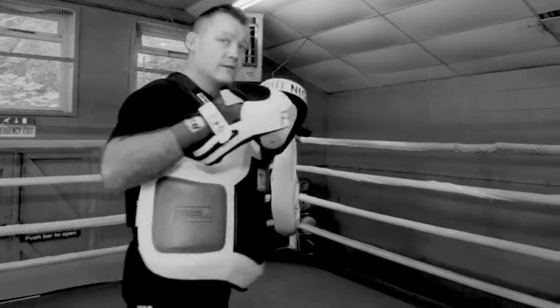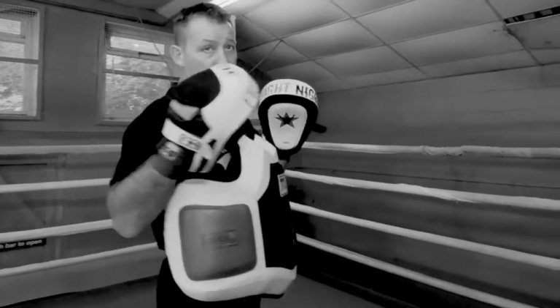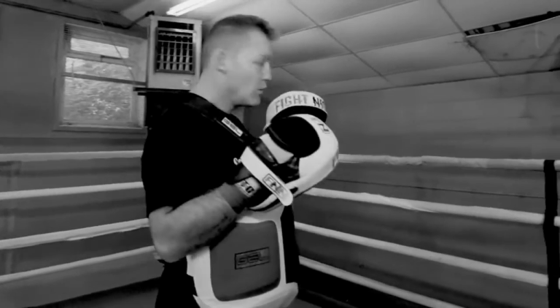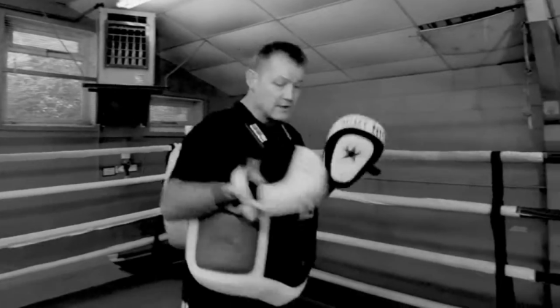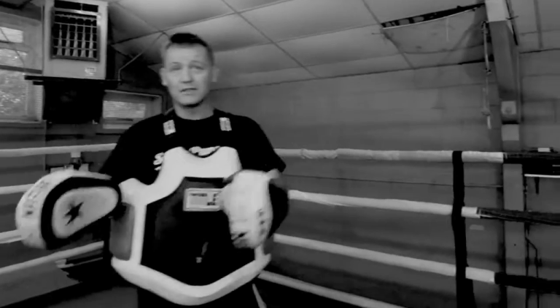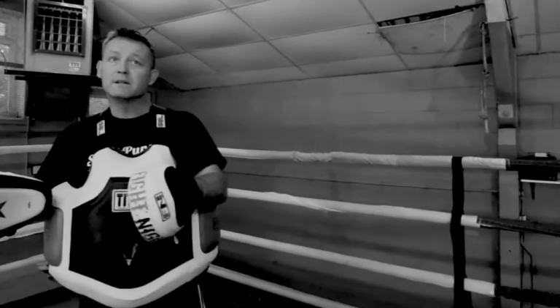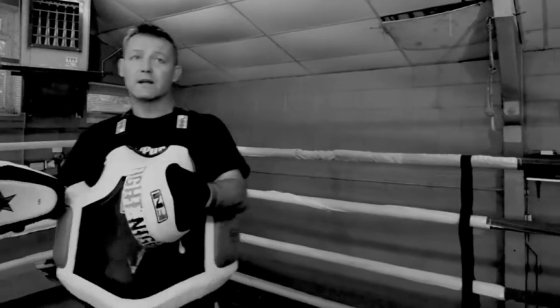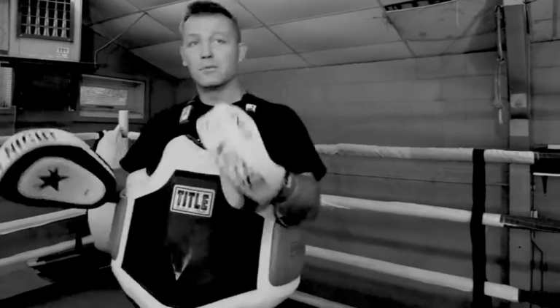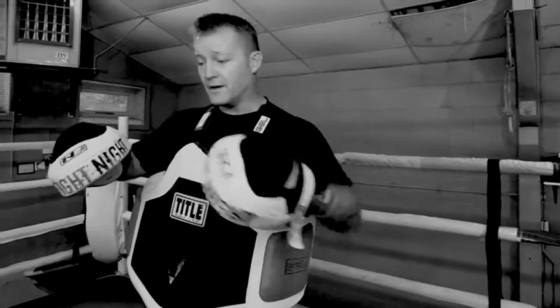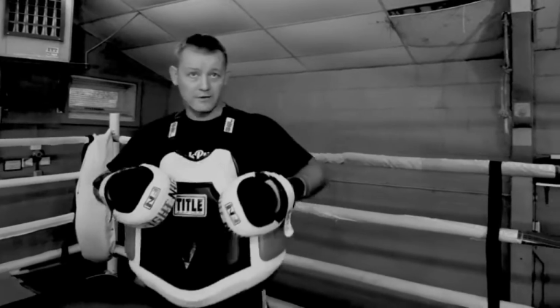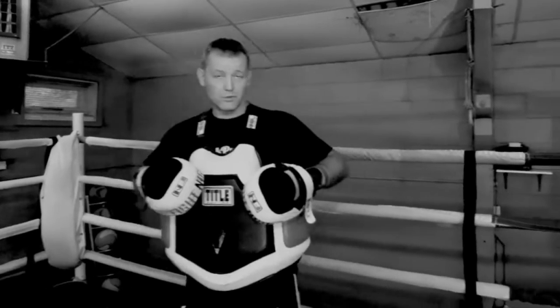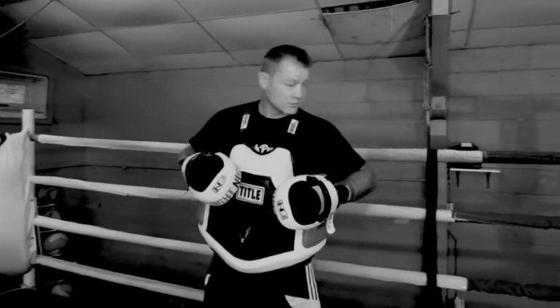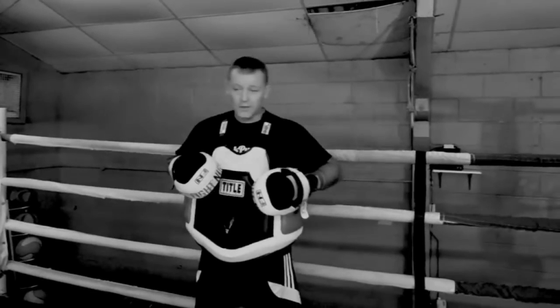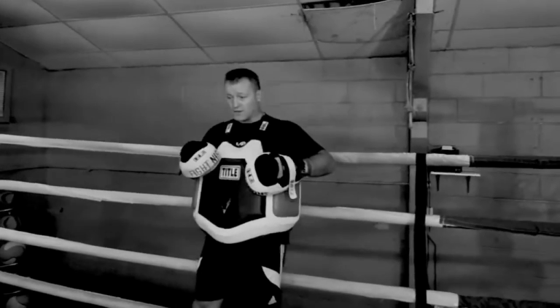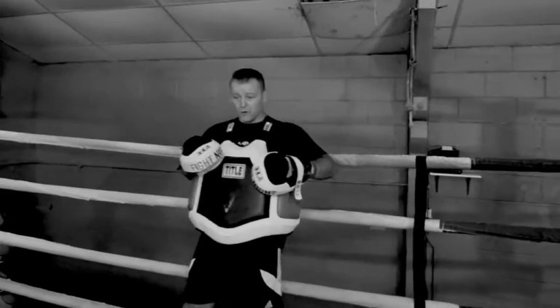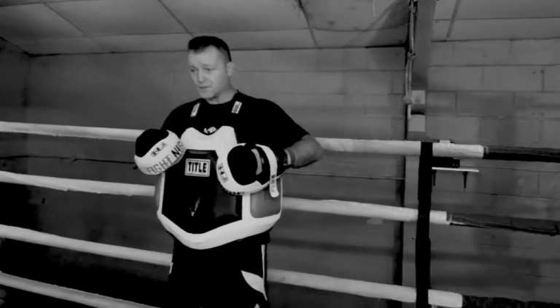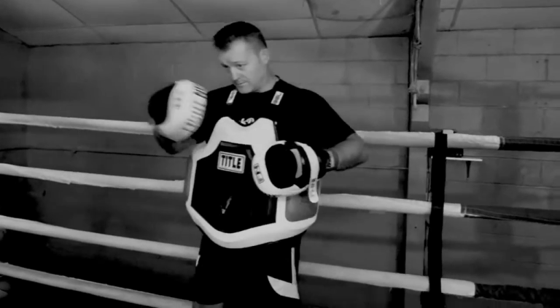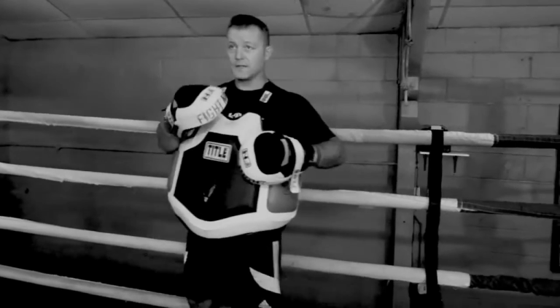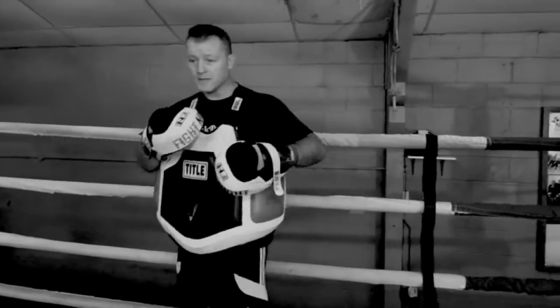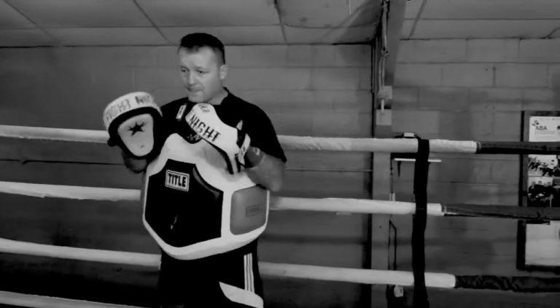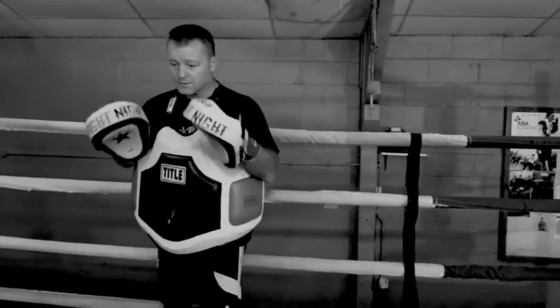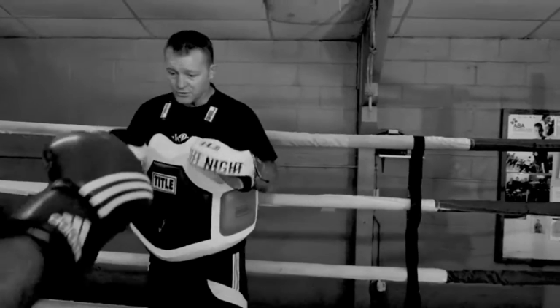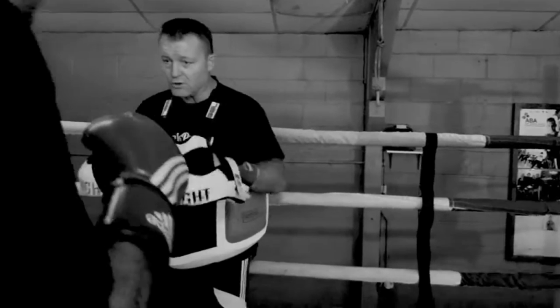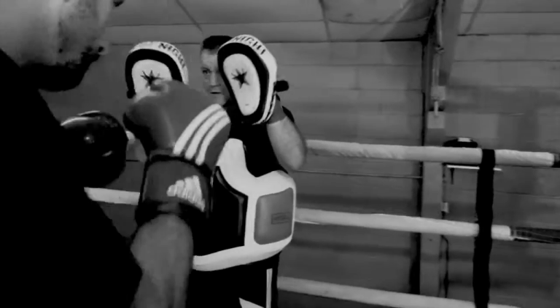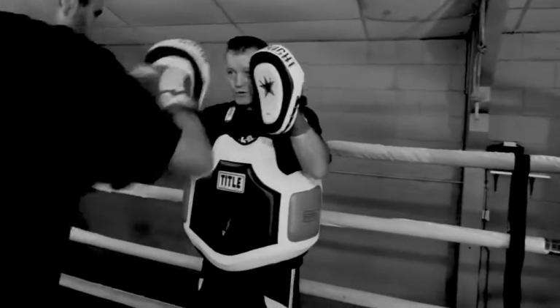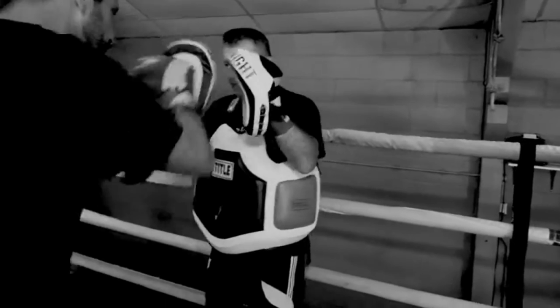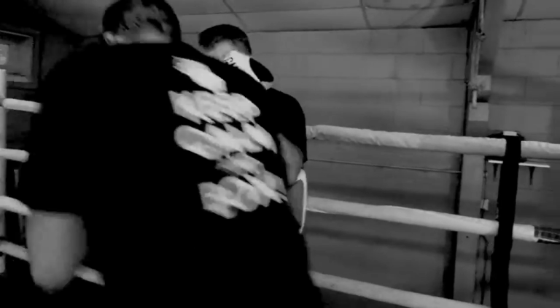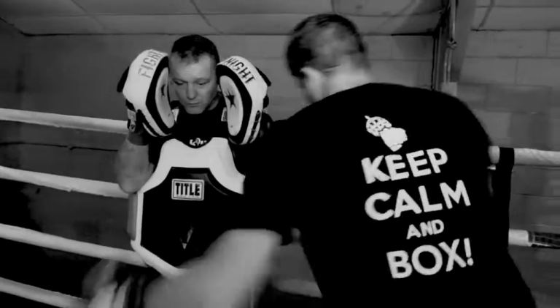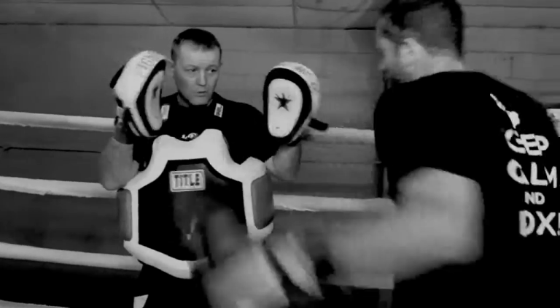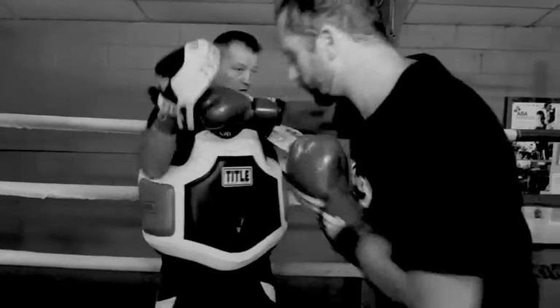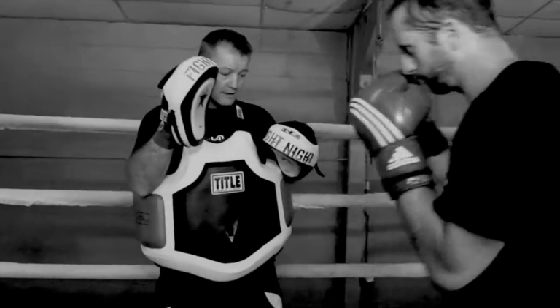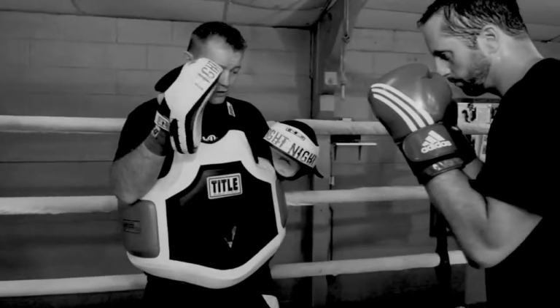A good way of doing this is on the ropes. You can do it in the middle of the ring, but I prefer to work with your opponent on the ropes. So Steve comes in. We'll just do it slow: 1, 2, 3, 4, step round — 1, and then right cross.